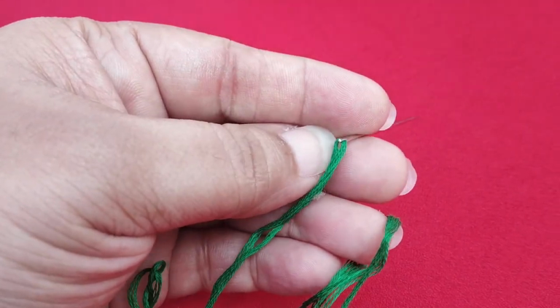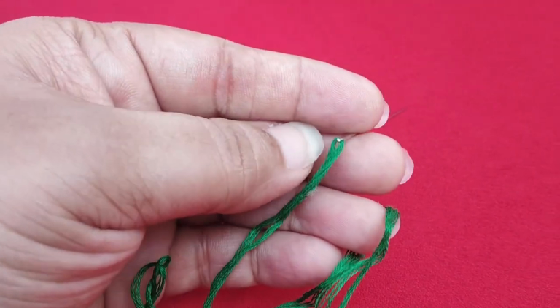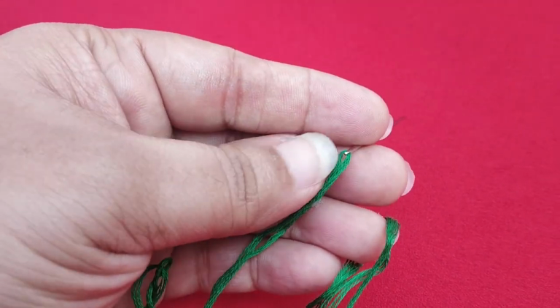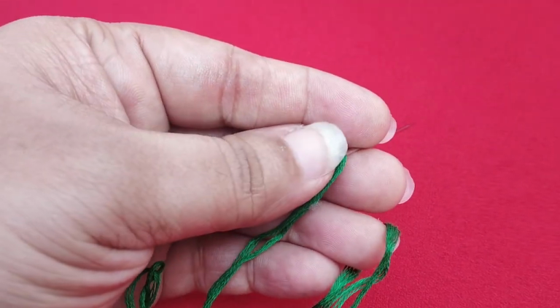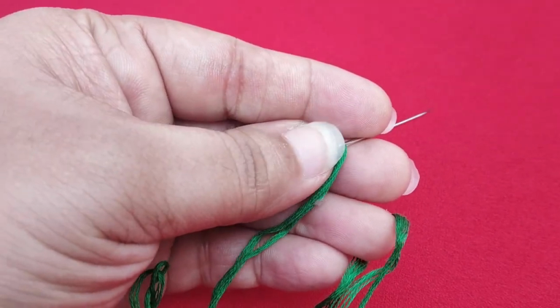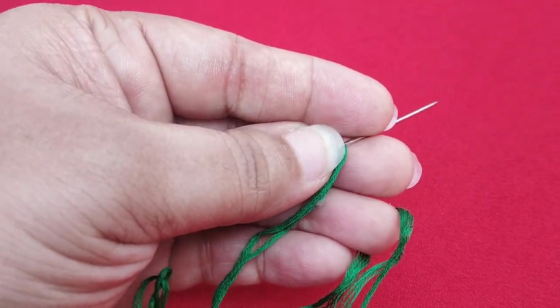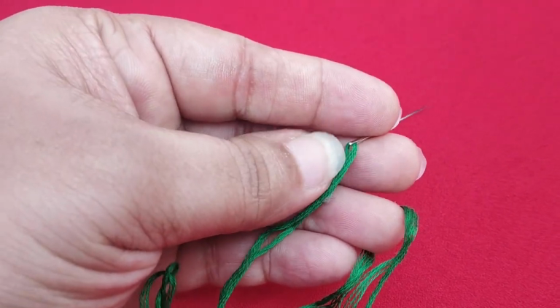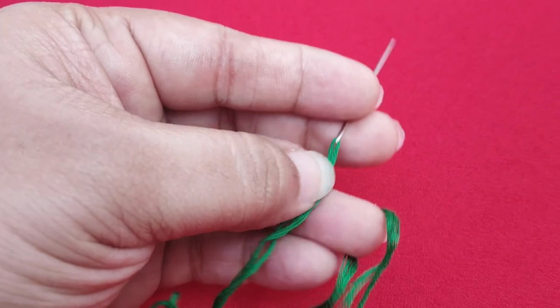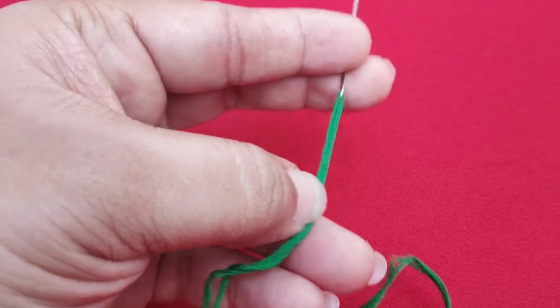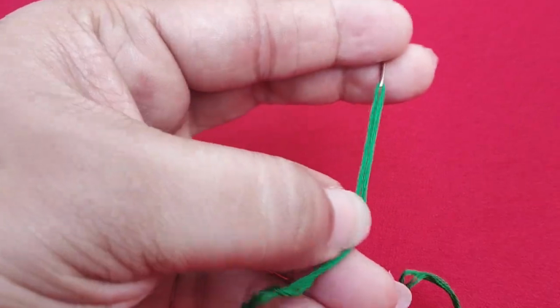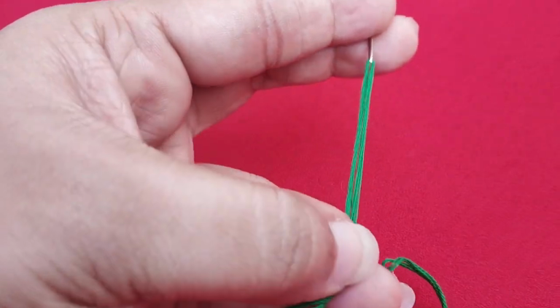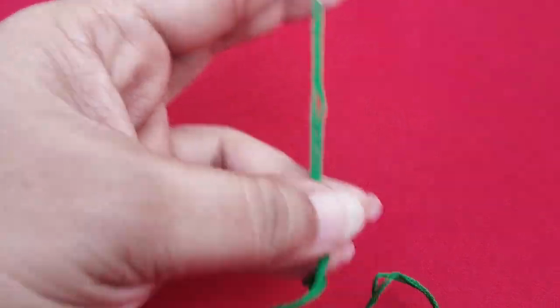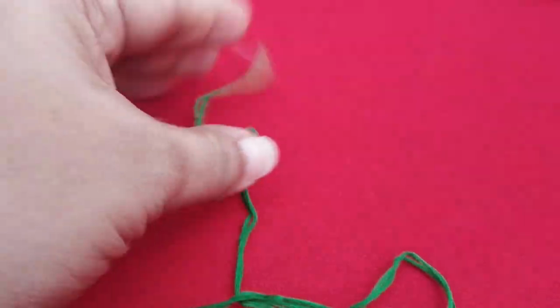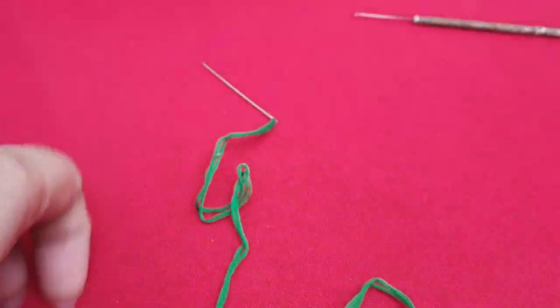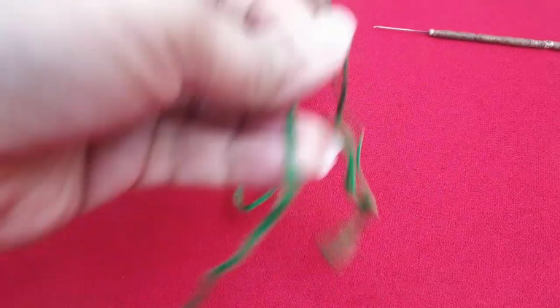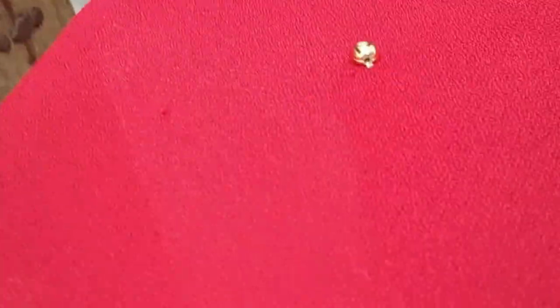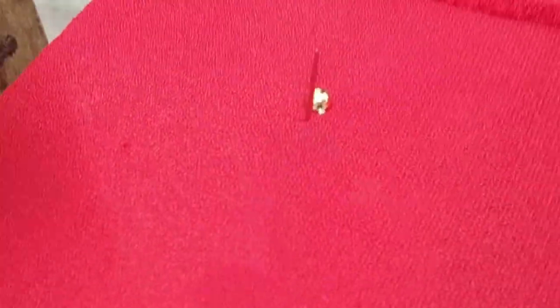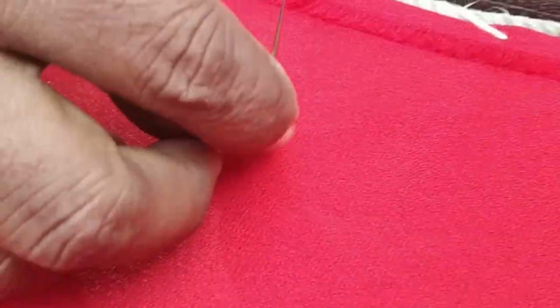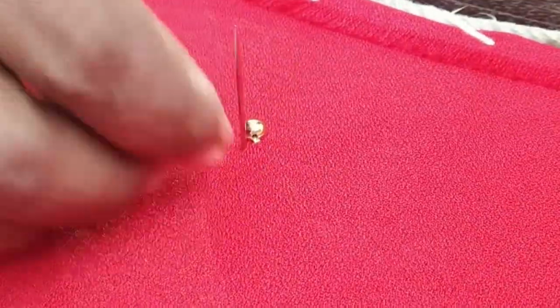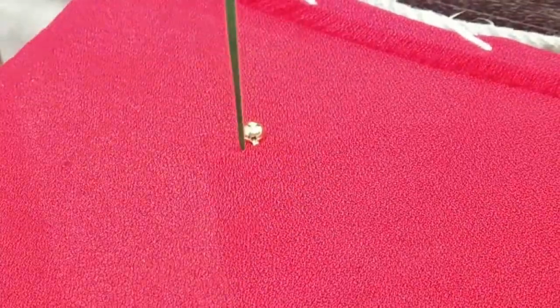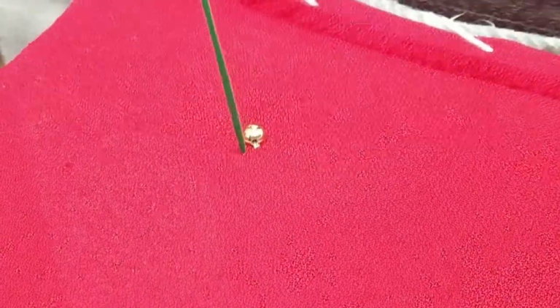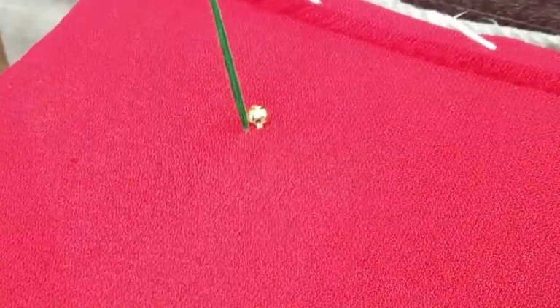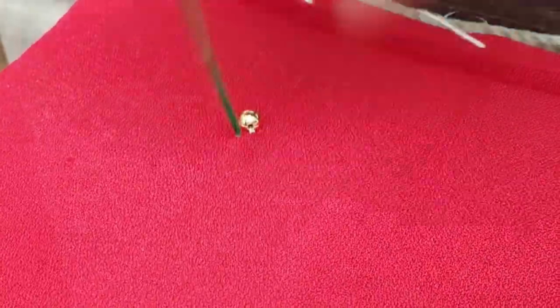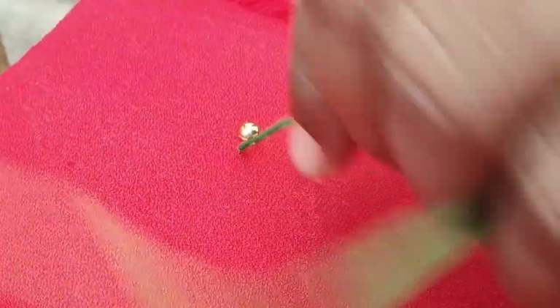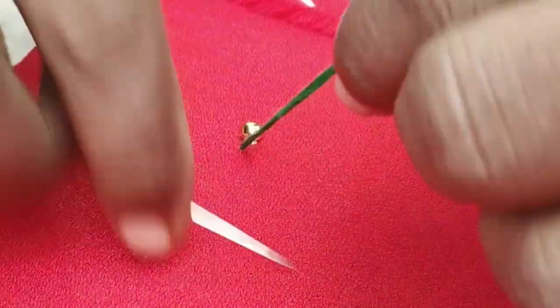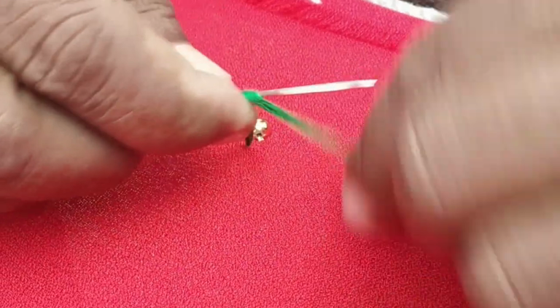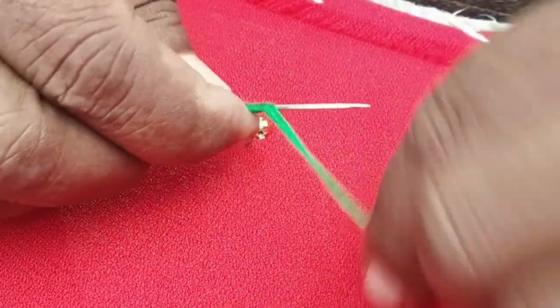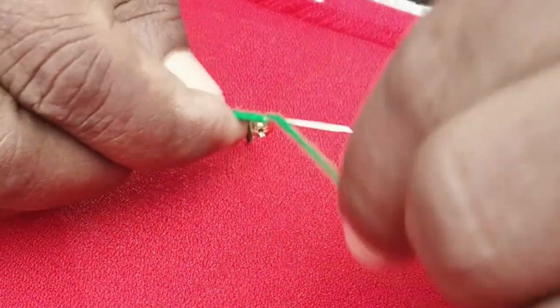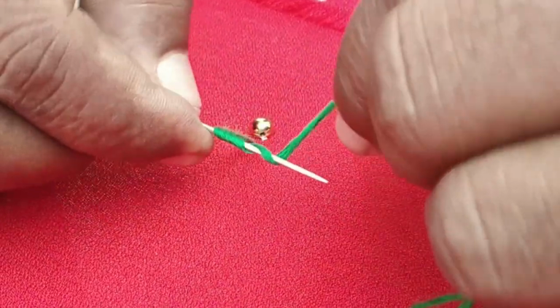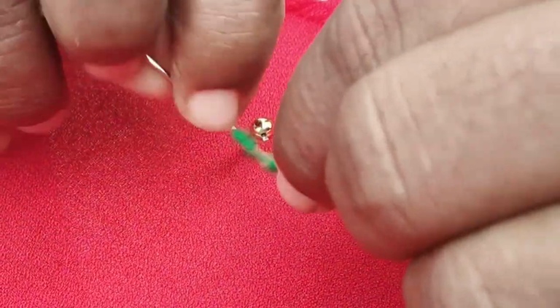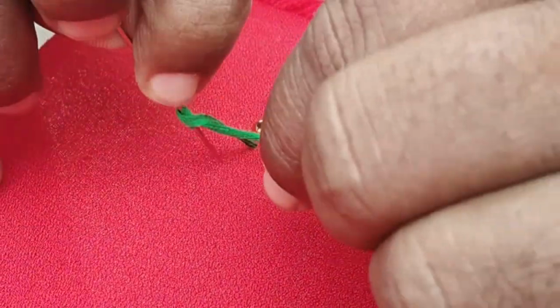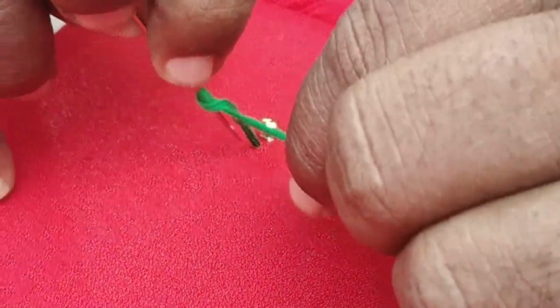First, we have a green colour. We have a double knot — there is a double knot. See how it is.